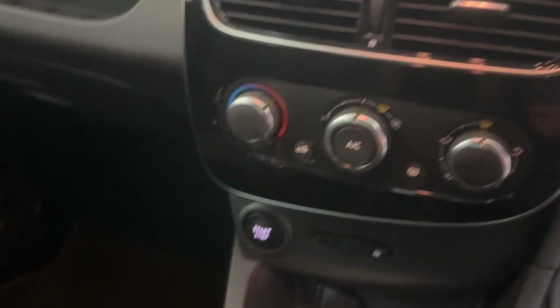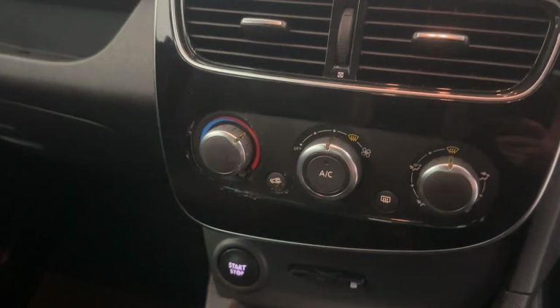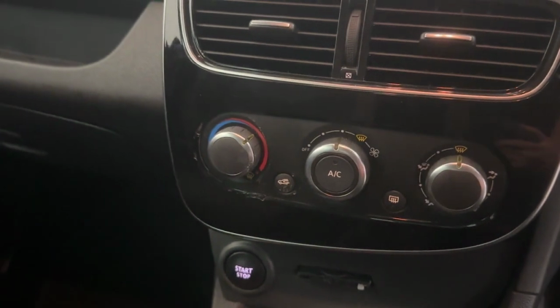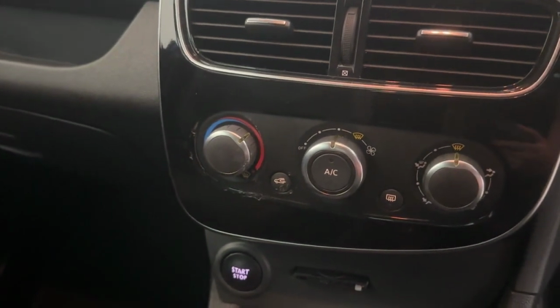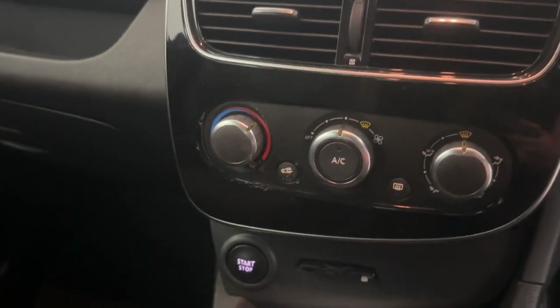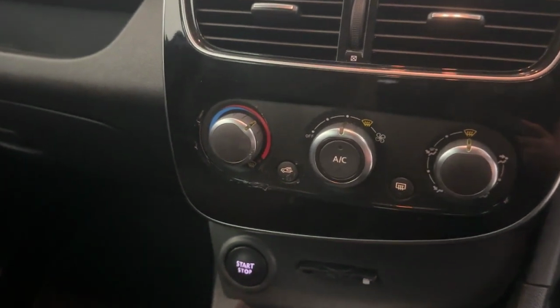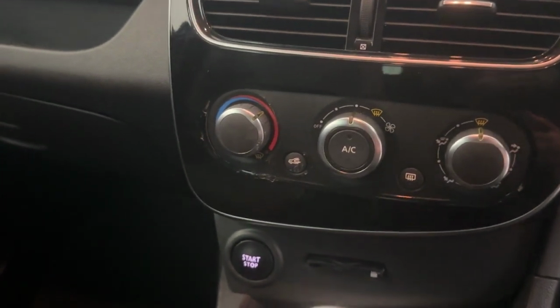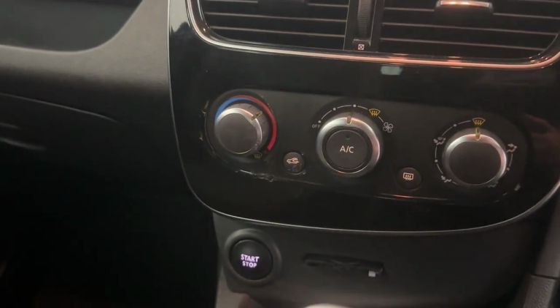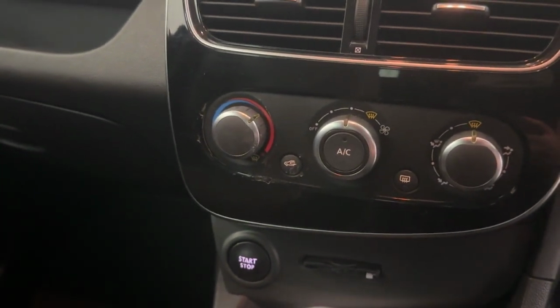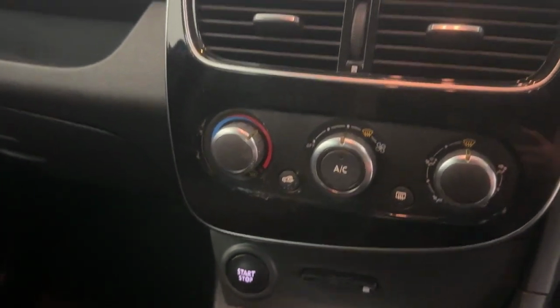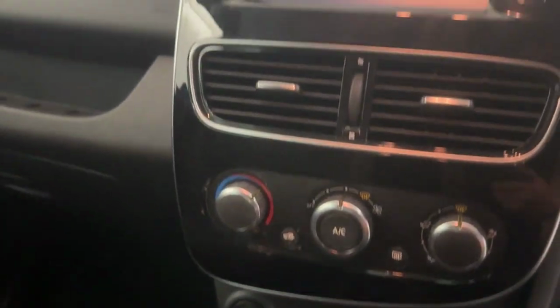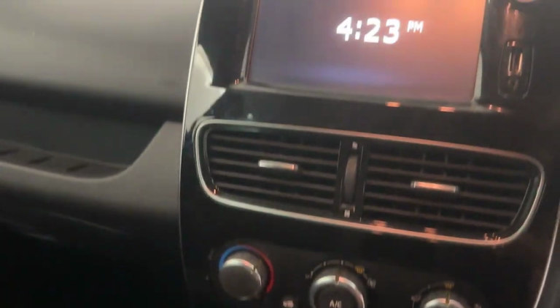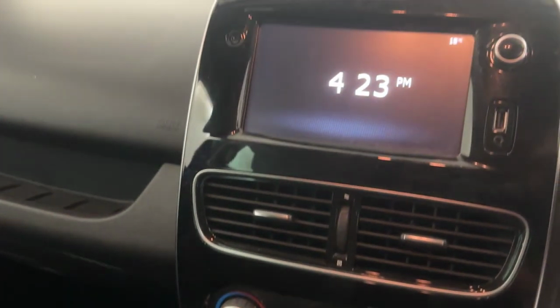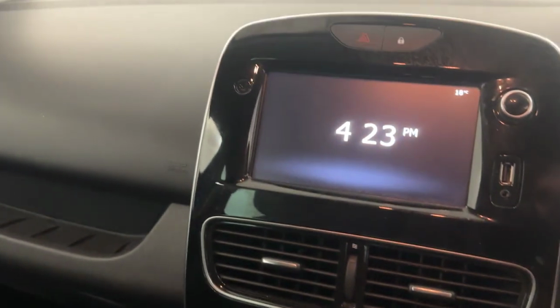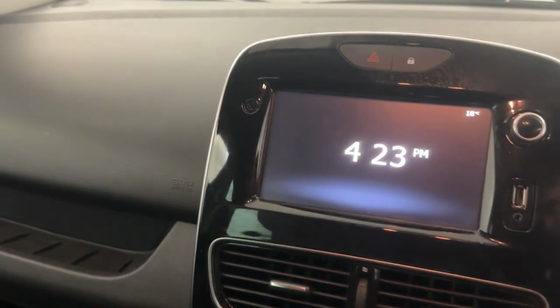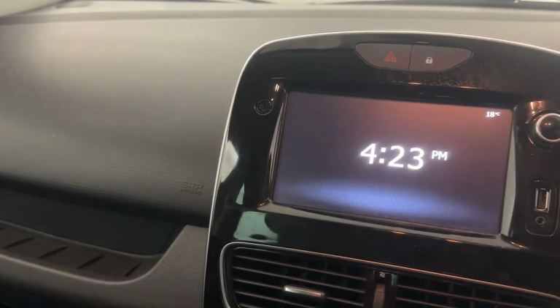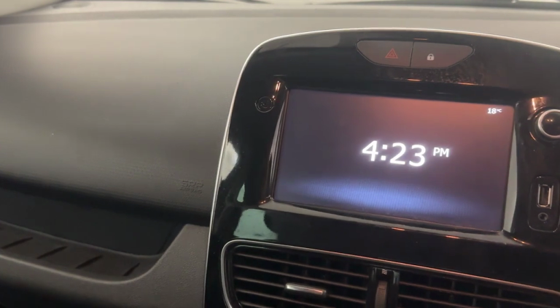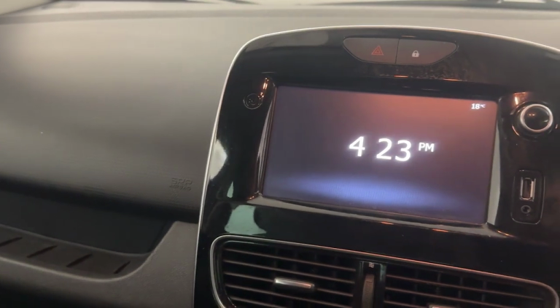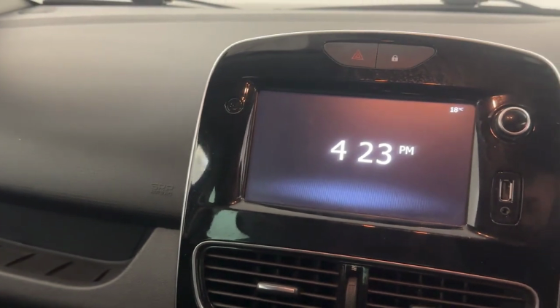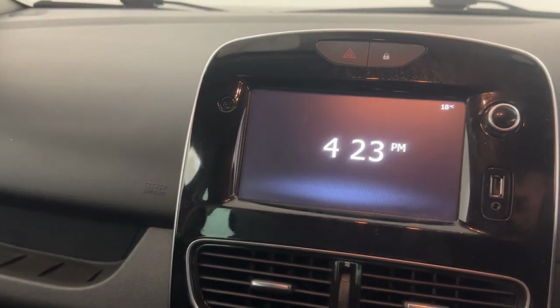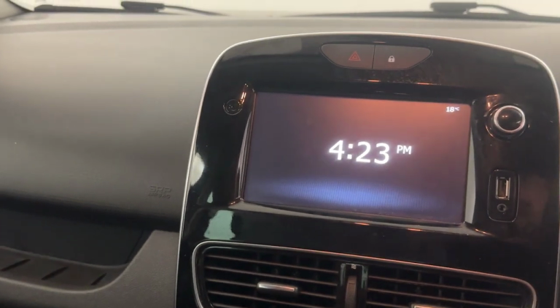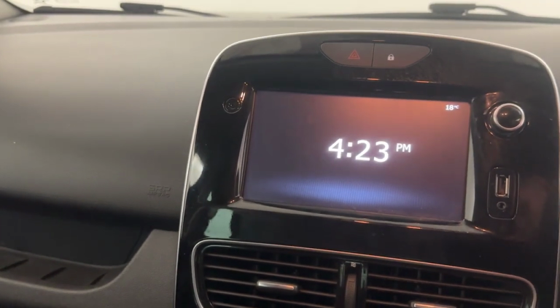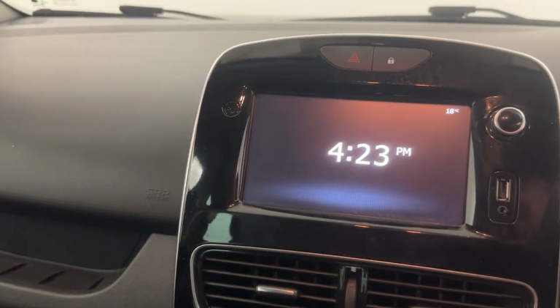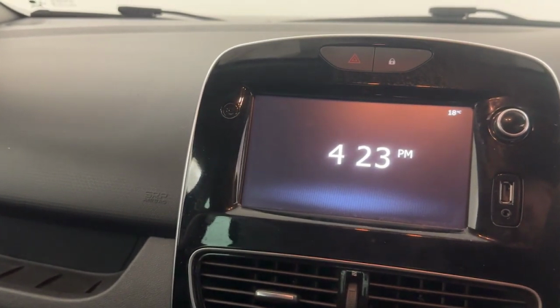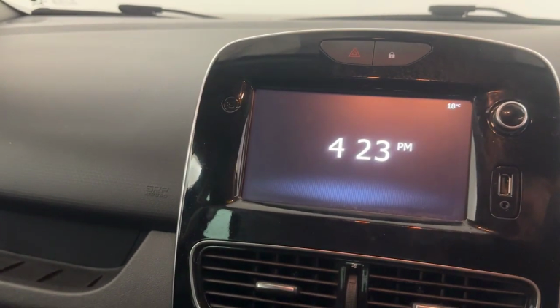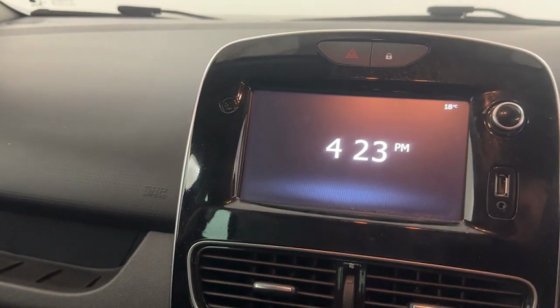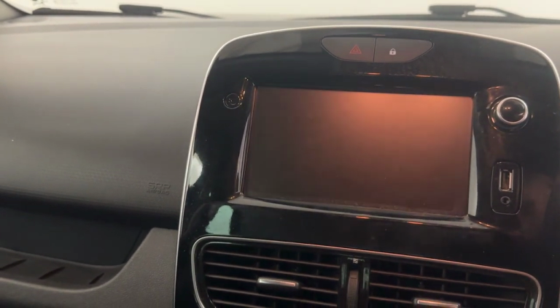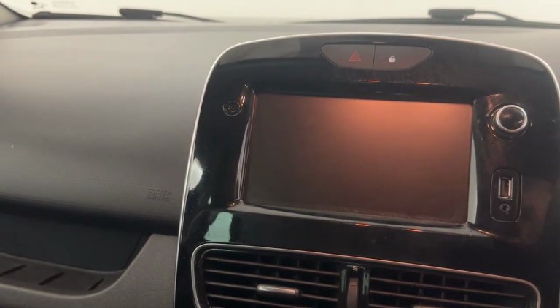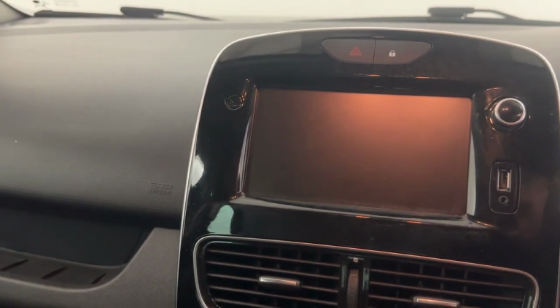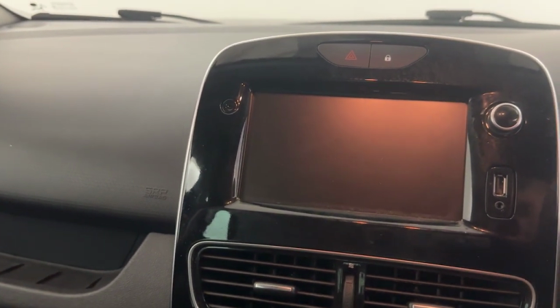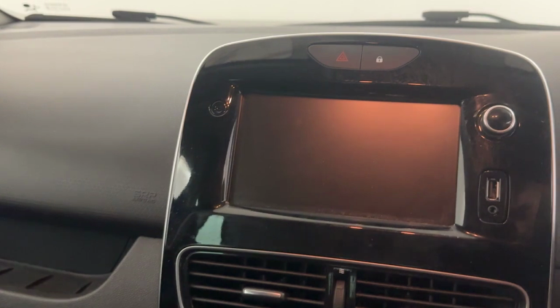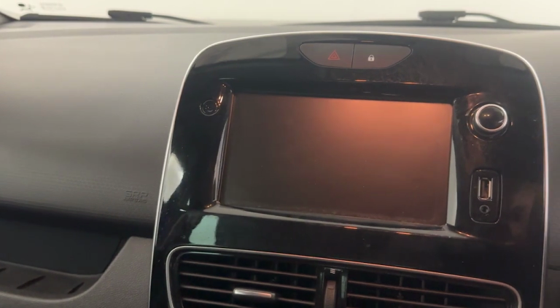Just above that, you've got all climate control controlled from here. And to finish it off with a lovely big screen in the centre, controlling navigation, DAB FM radio. Your sensors also come up through here.